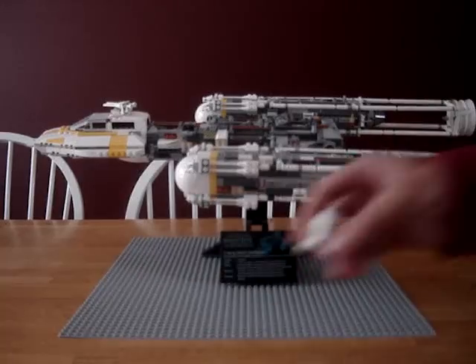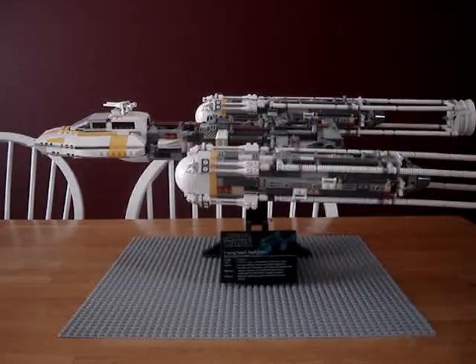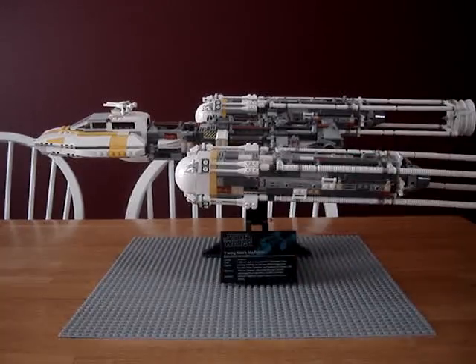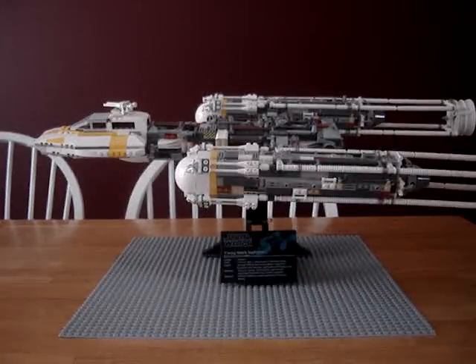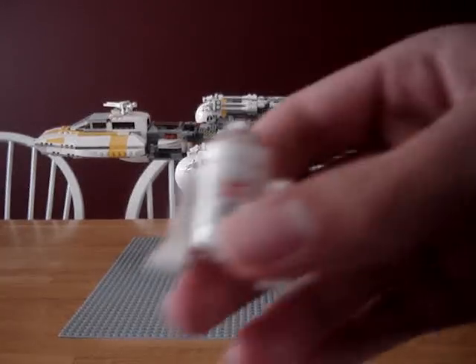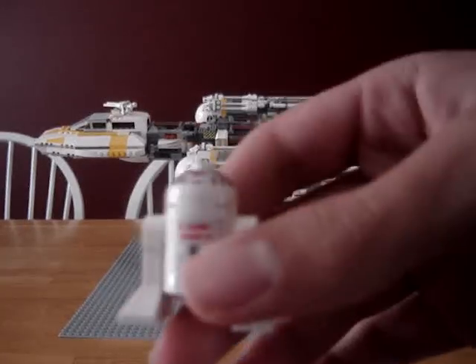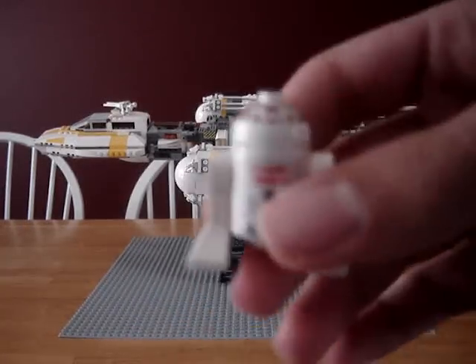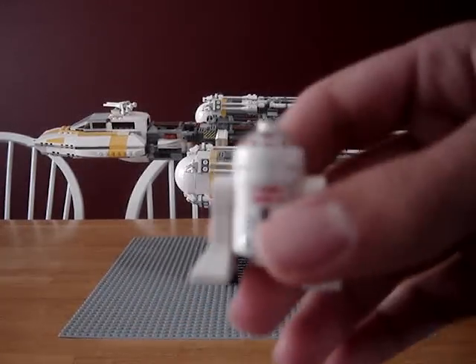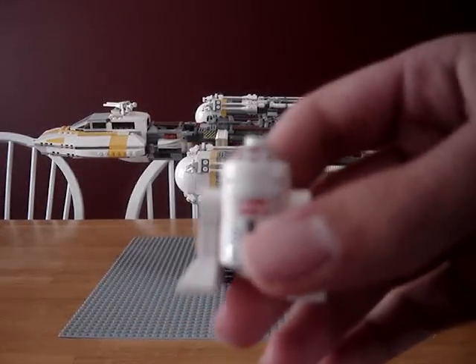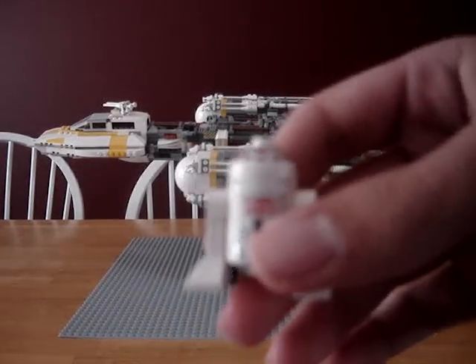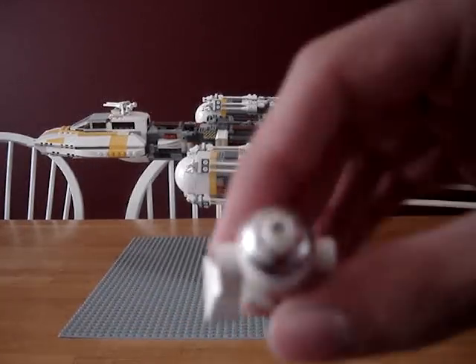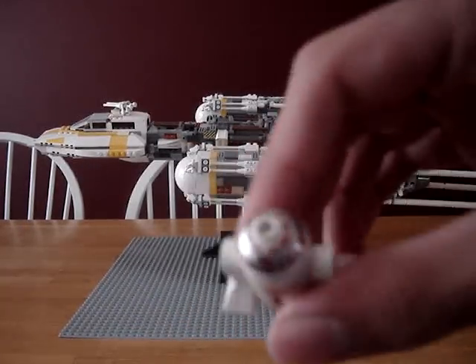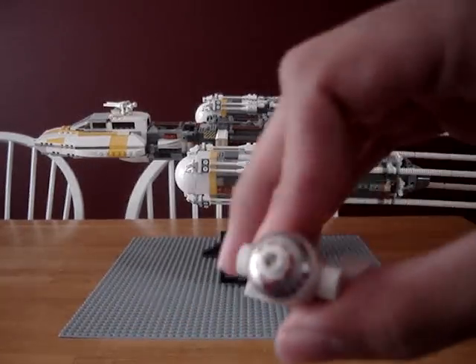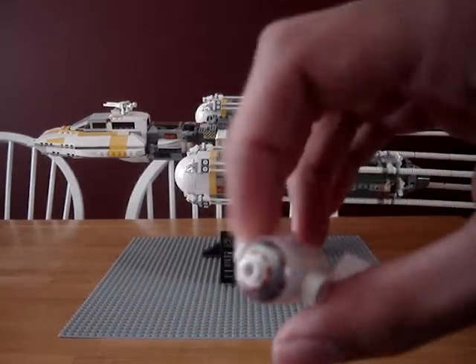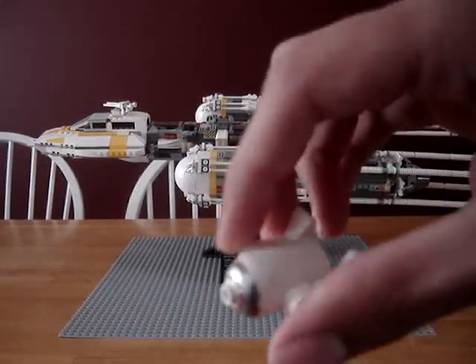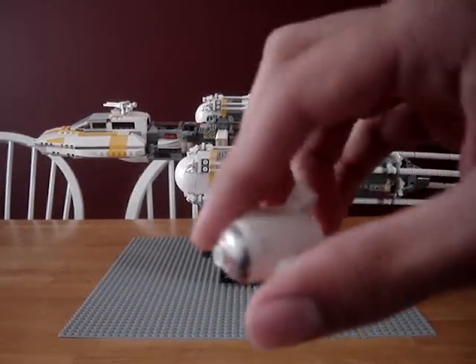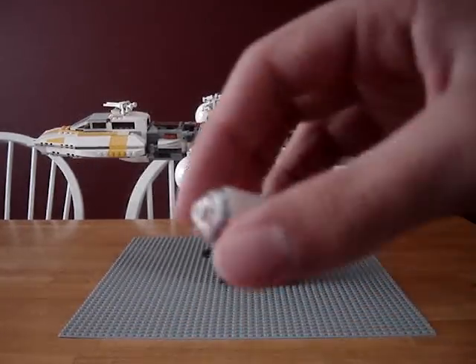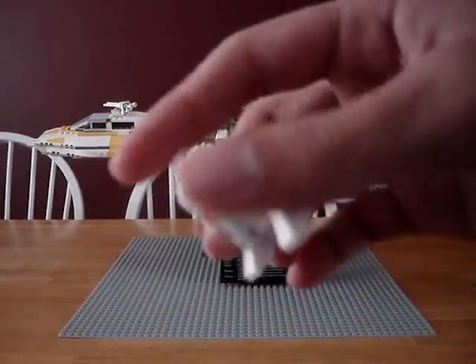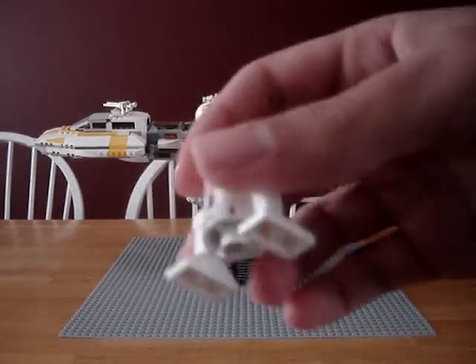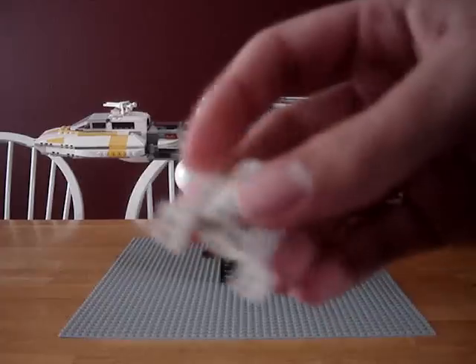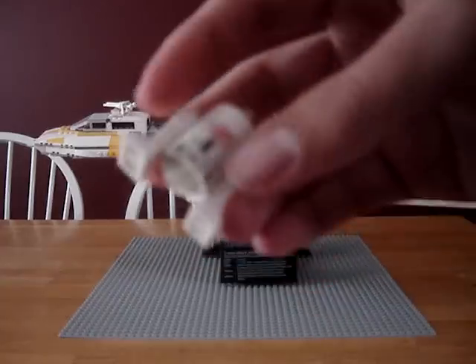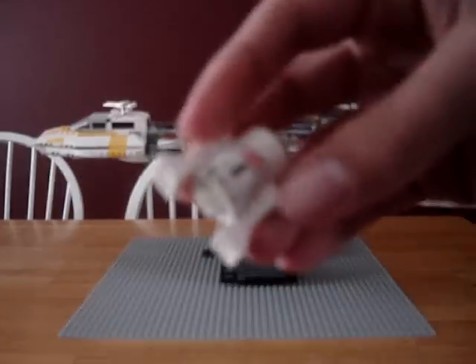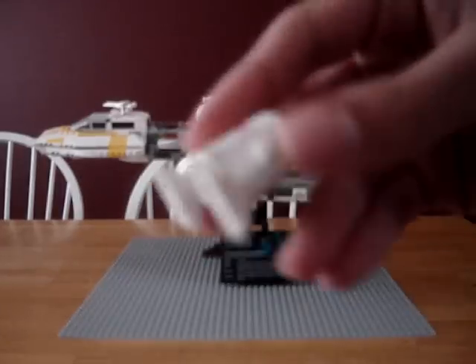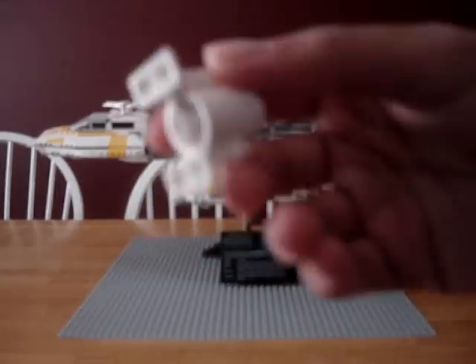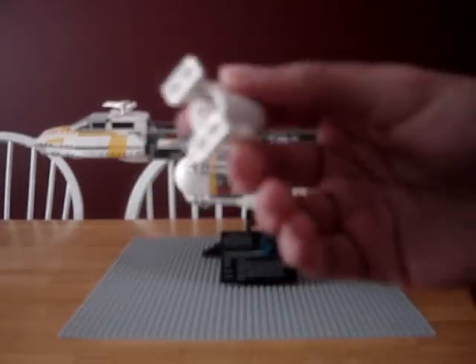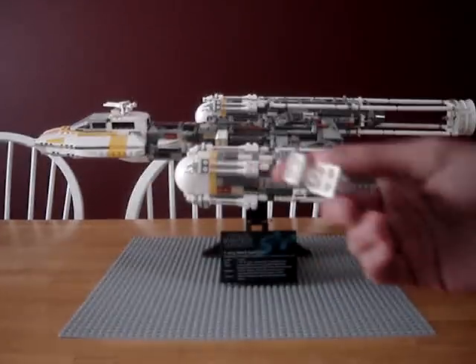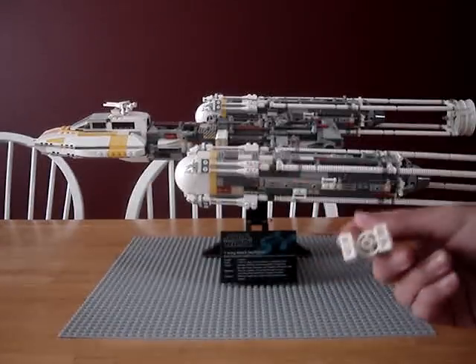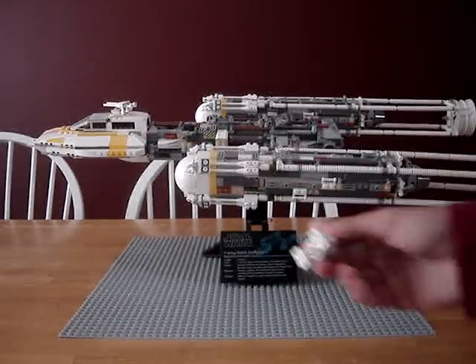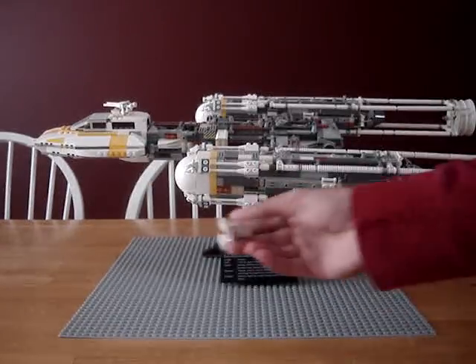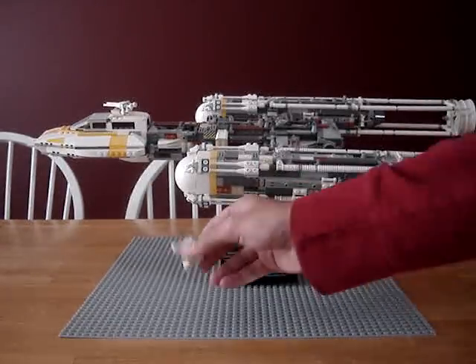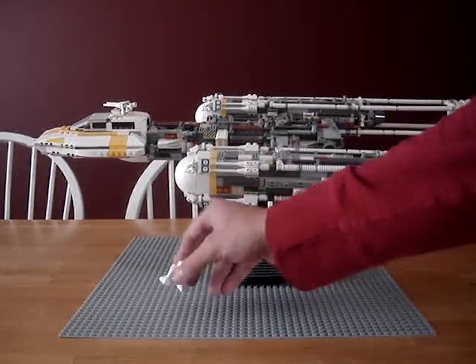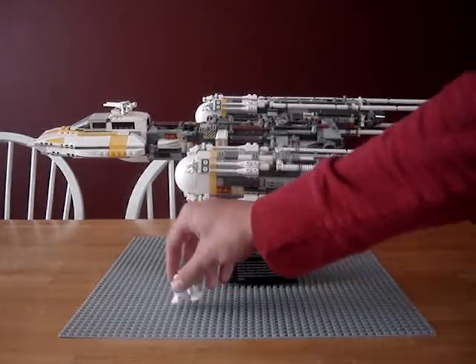We'll go on to the only minifigure. R4-P something — I don't even care, someone can correct me on that.